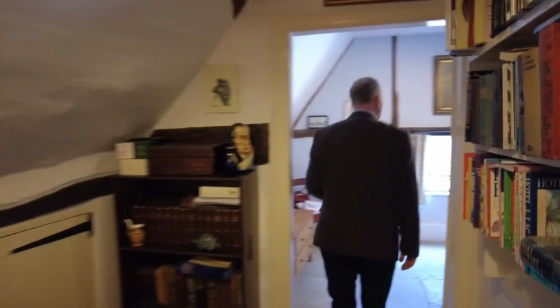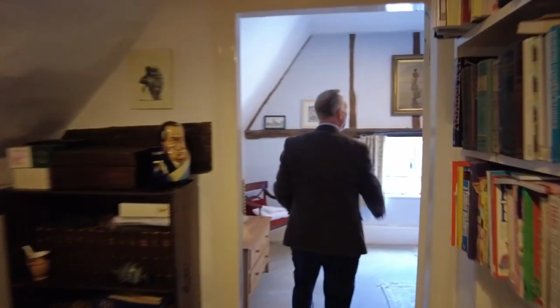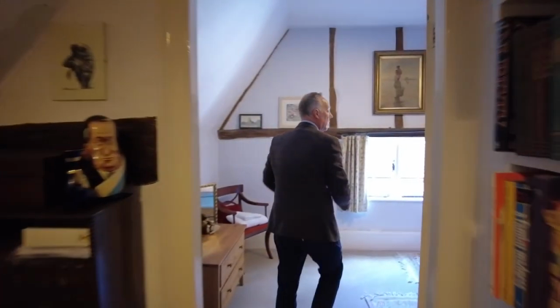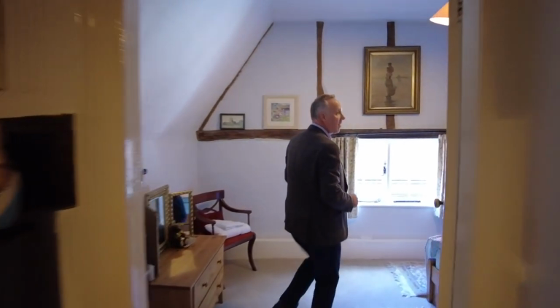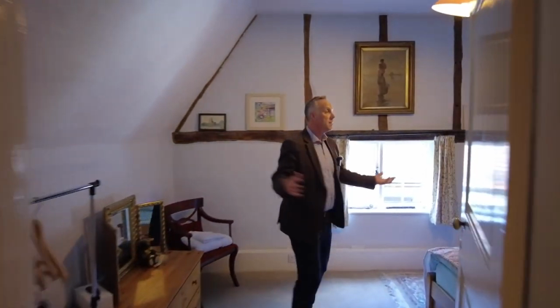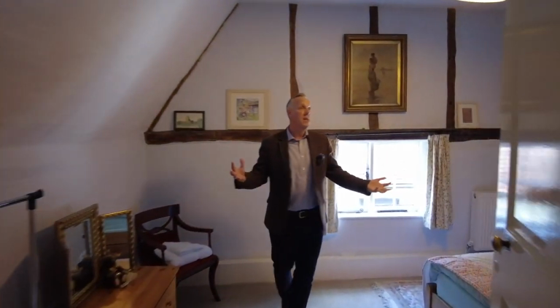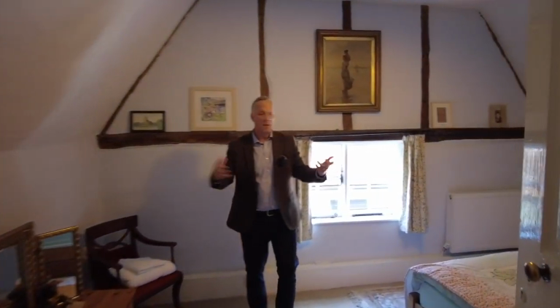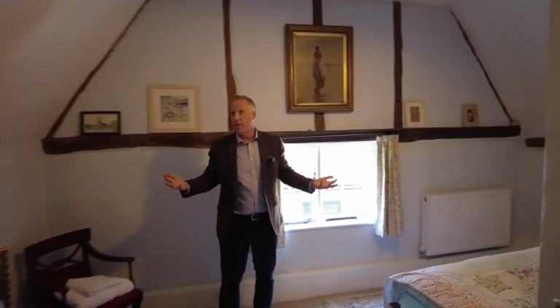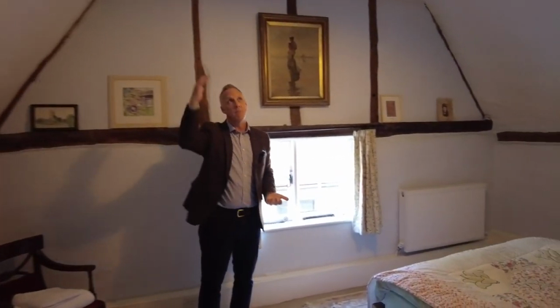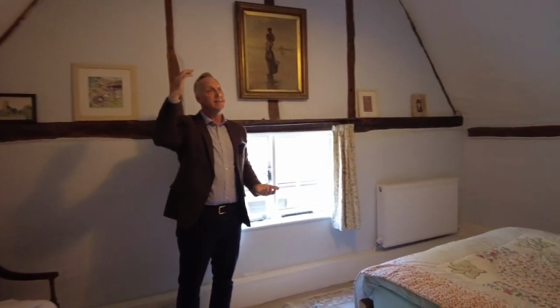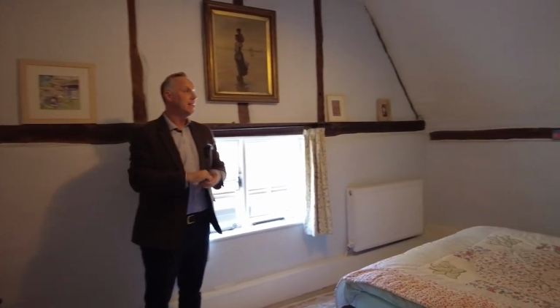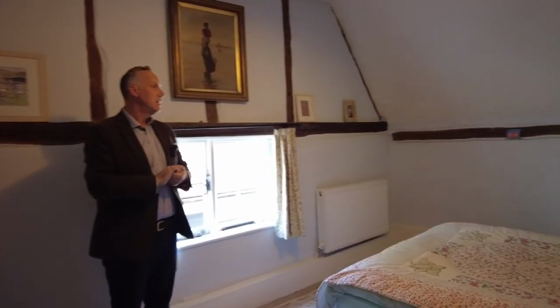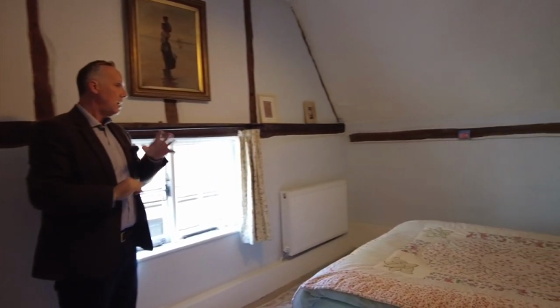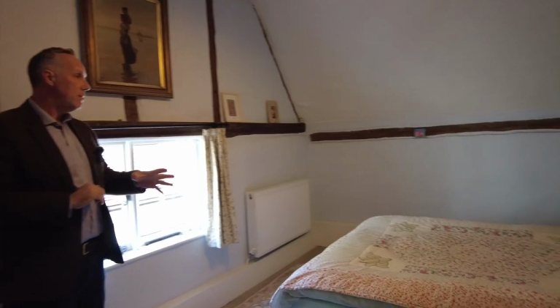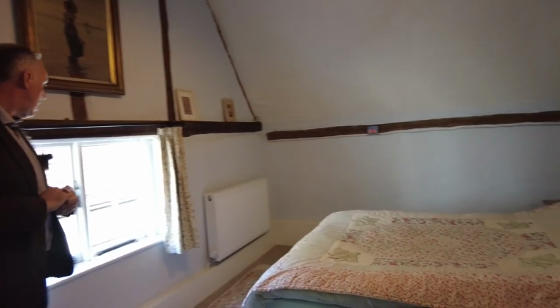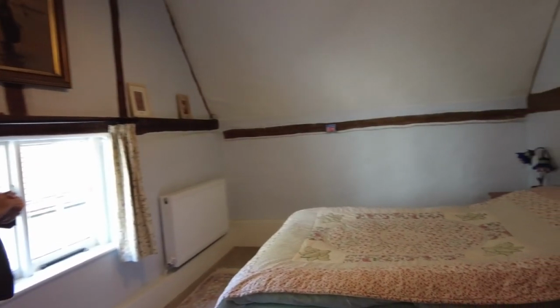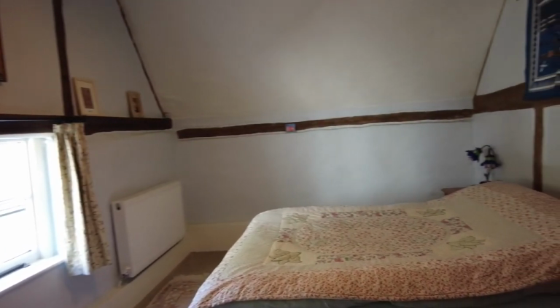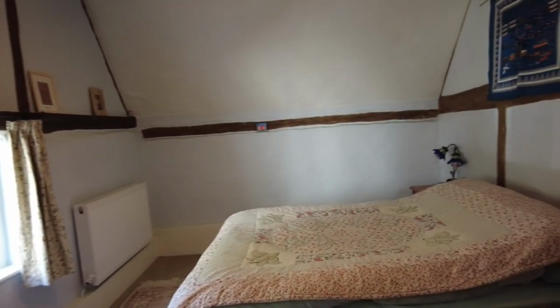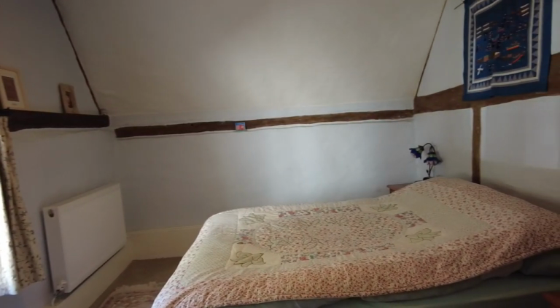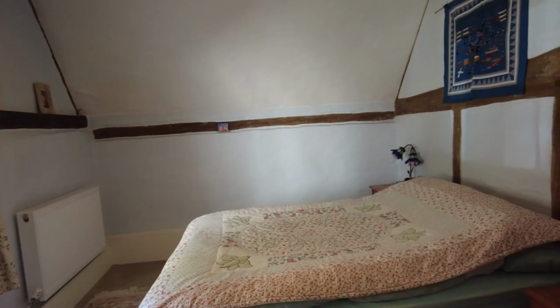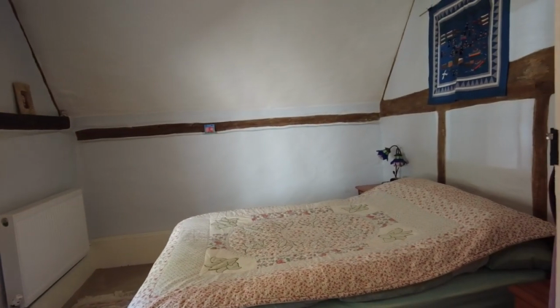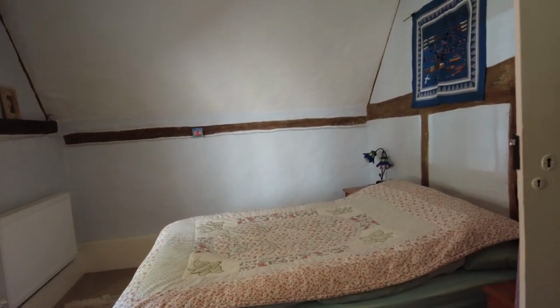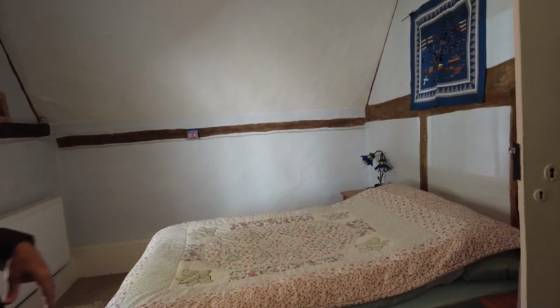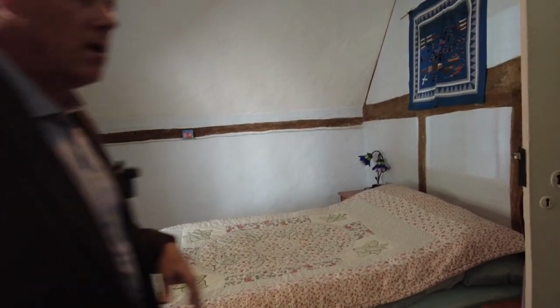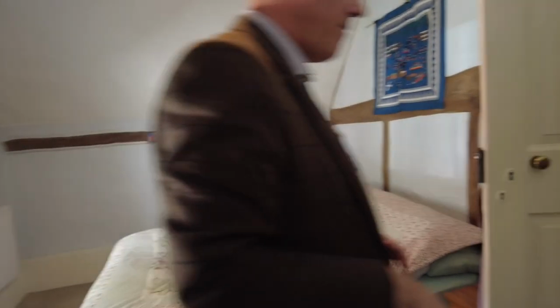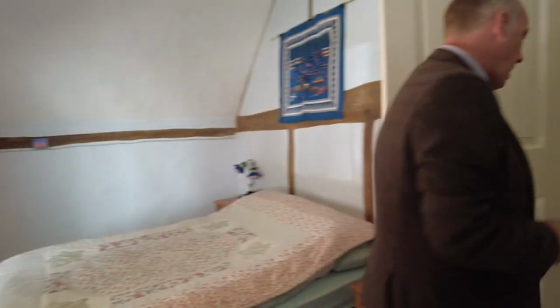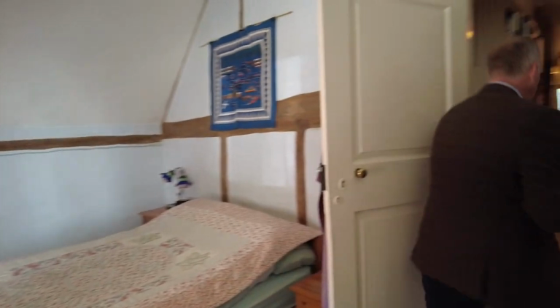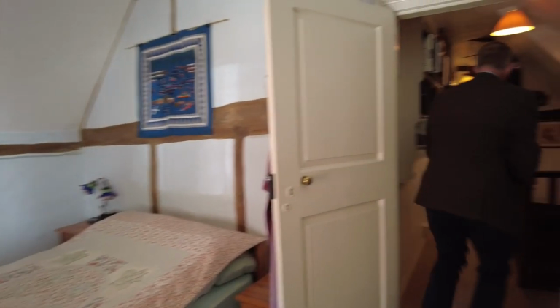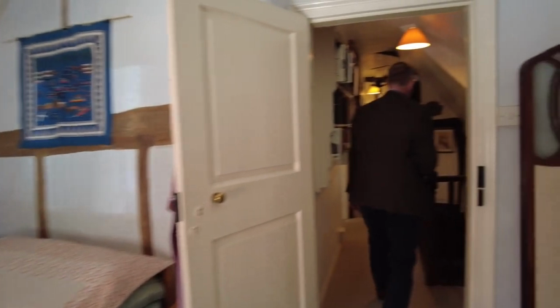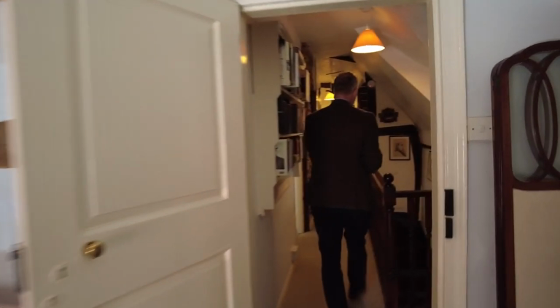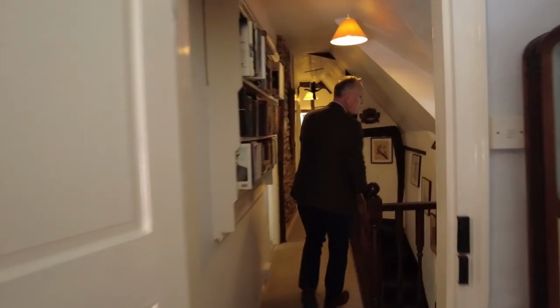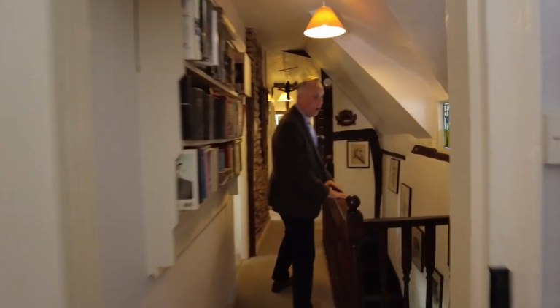Coming through to the other end of the cottage, you've got this lovely big double bedroom again with high ceilings and exposed beams — a good-sized double bedroom. And then as a bit of a bonus, we've got a converted loft.